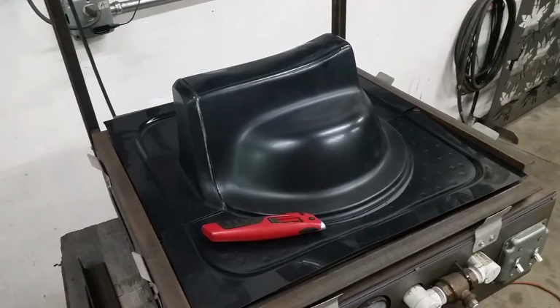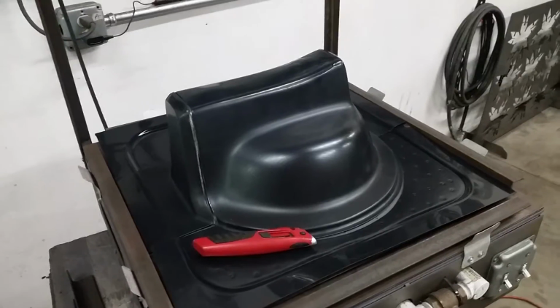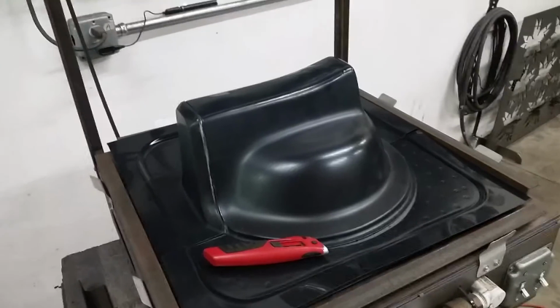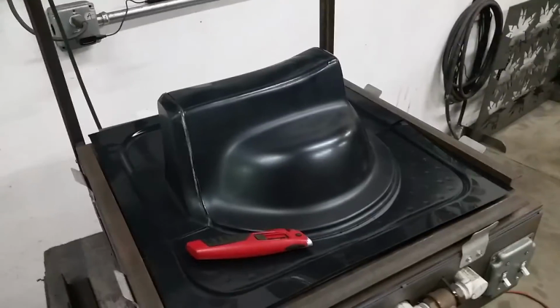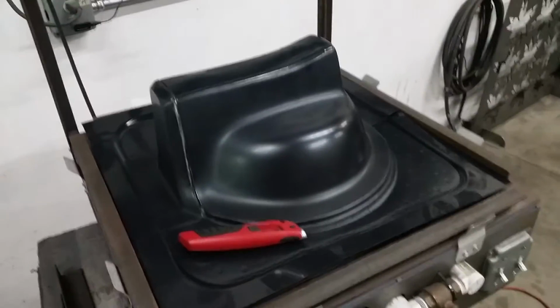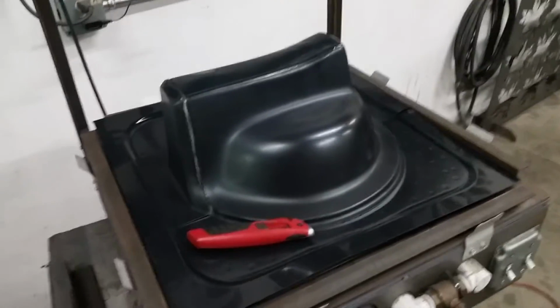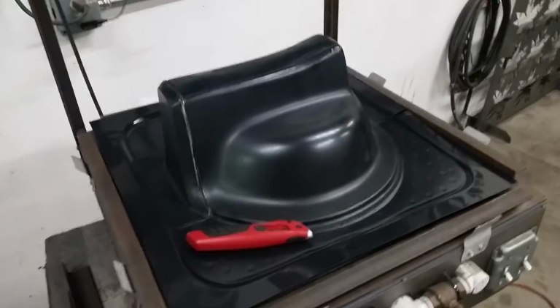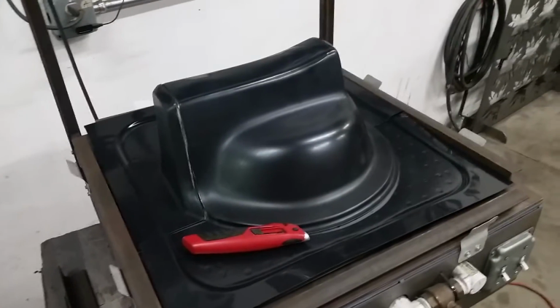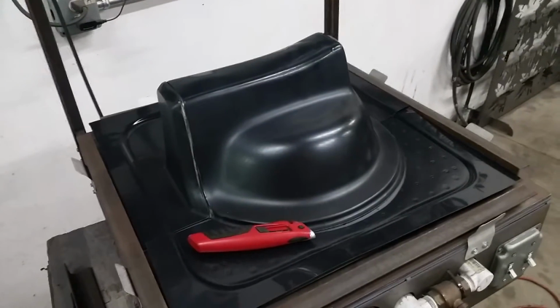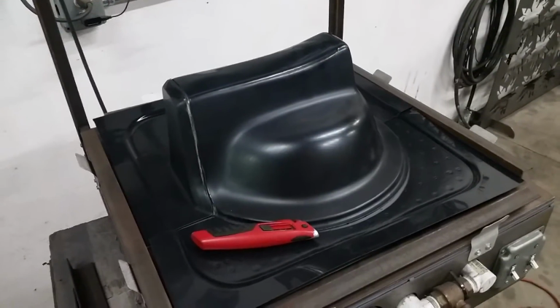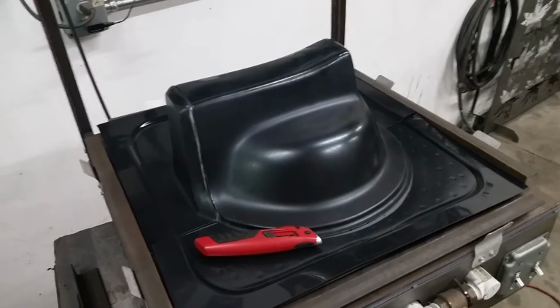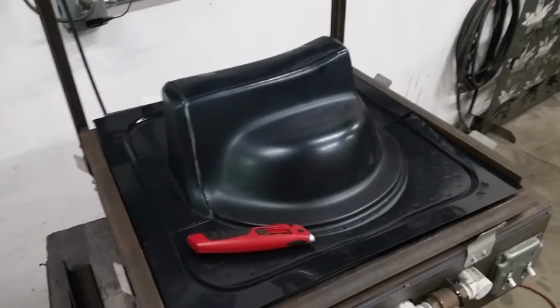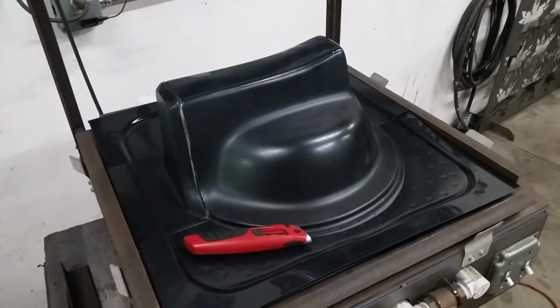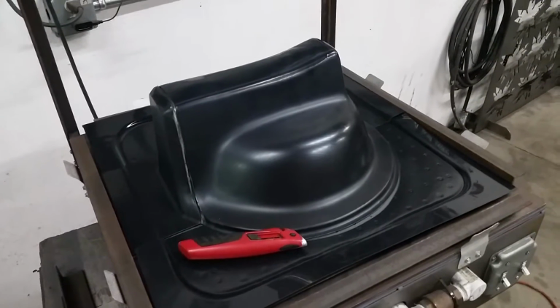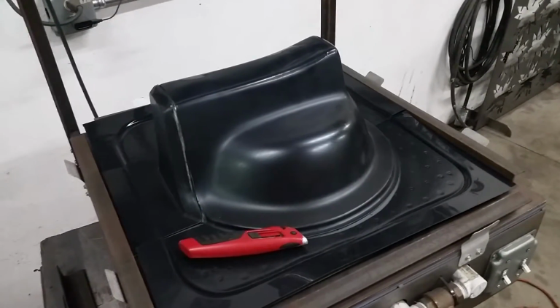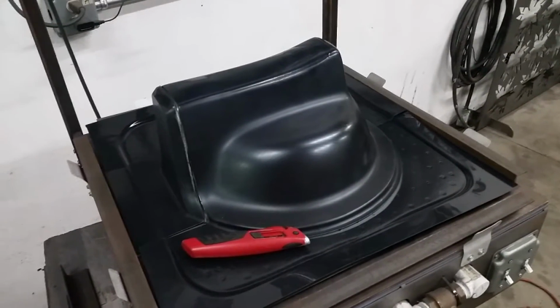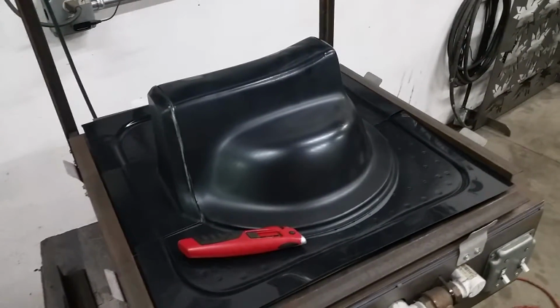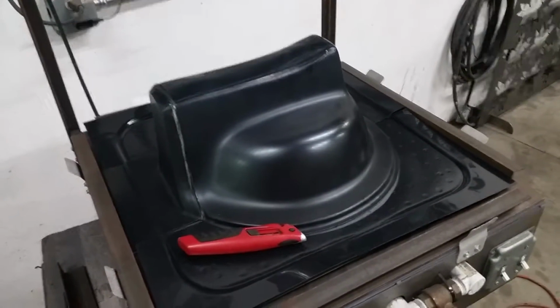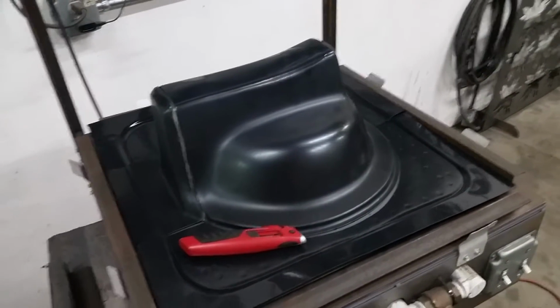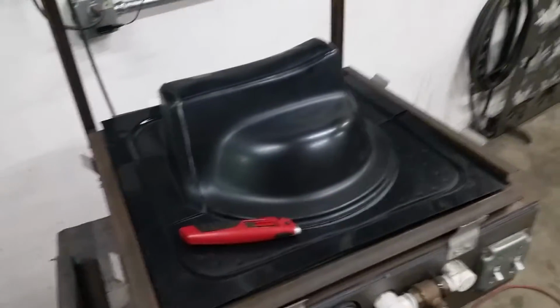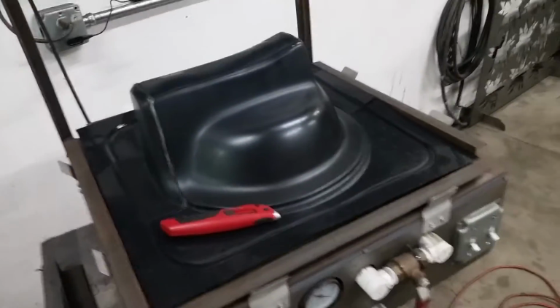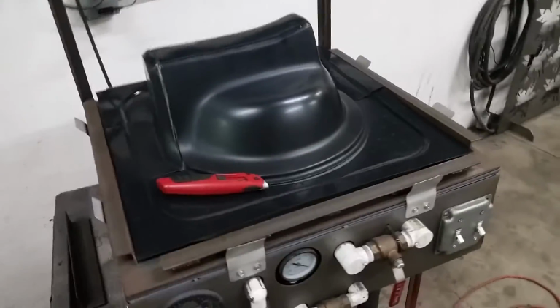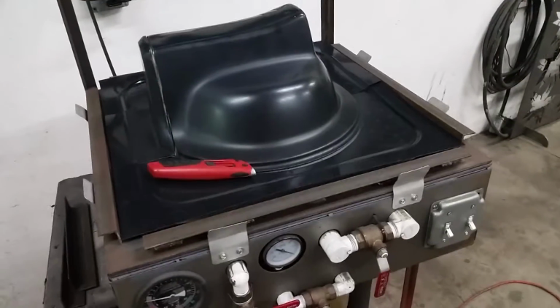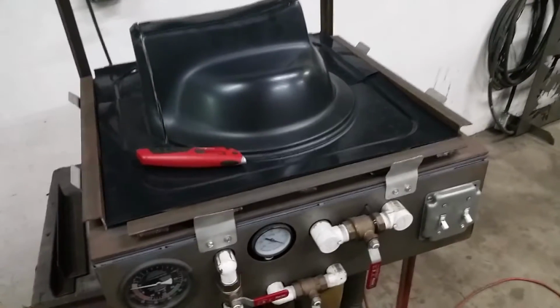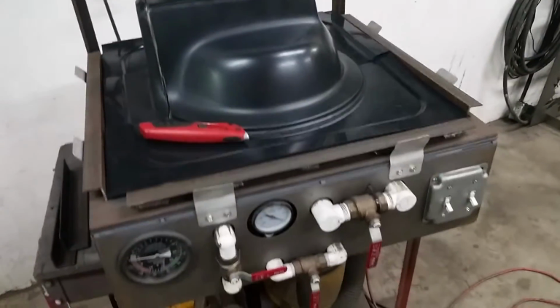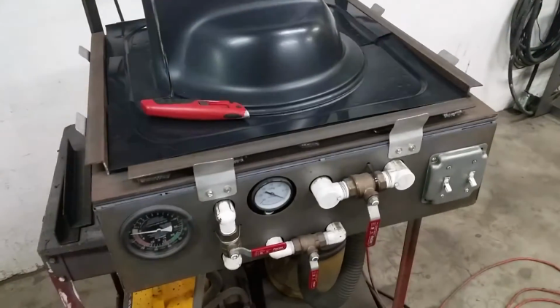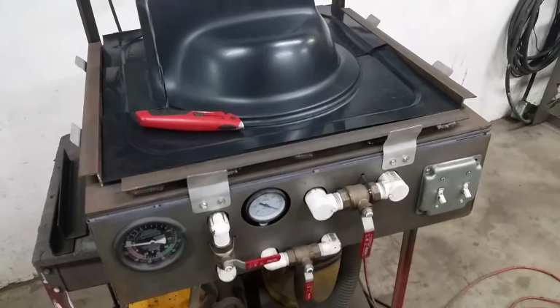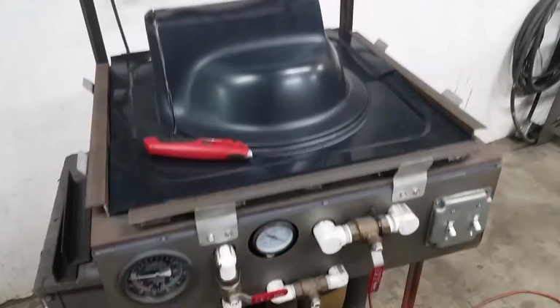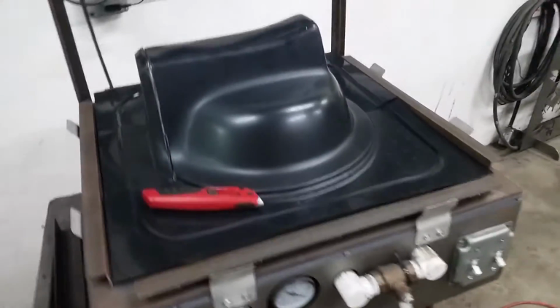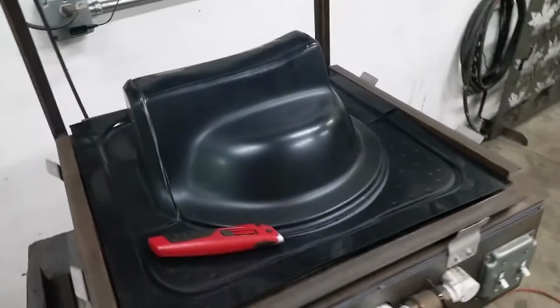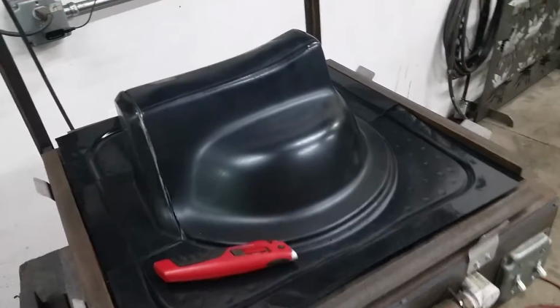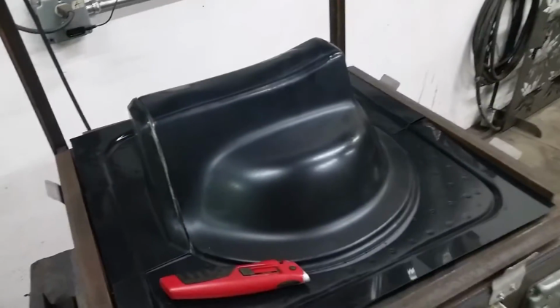Hi everybody. I've had a few people ask me to show them how we remove the part from our mold. This is our vacuum machine and we're making a wheel pocket for the cabin bike.